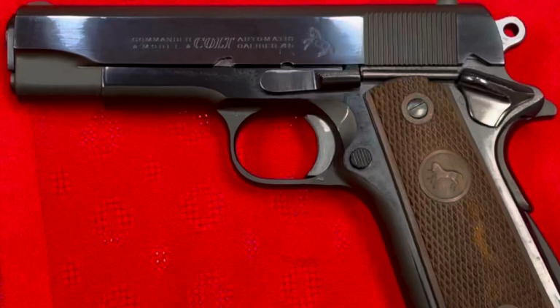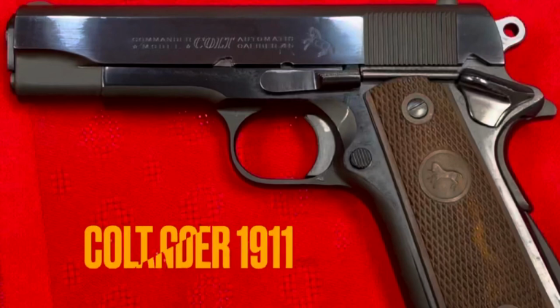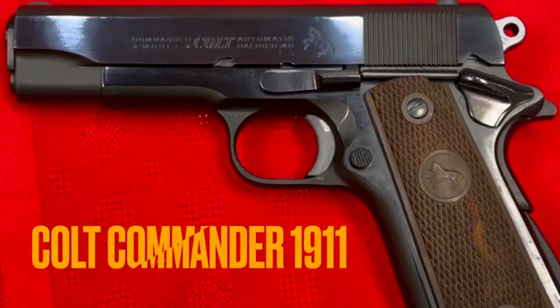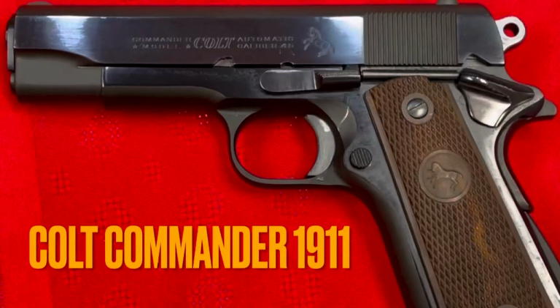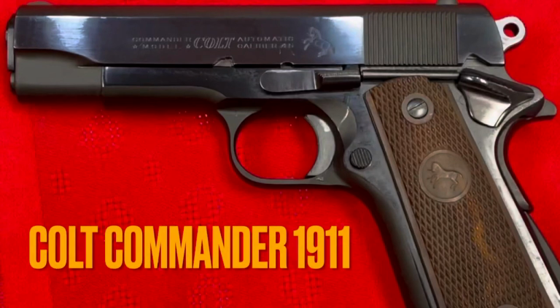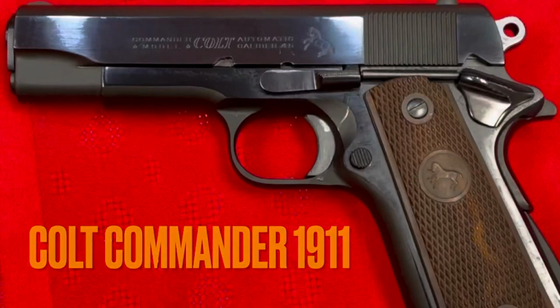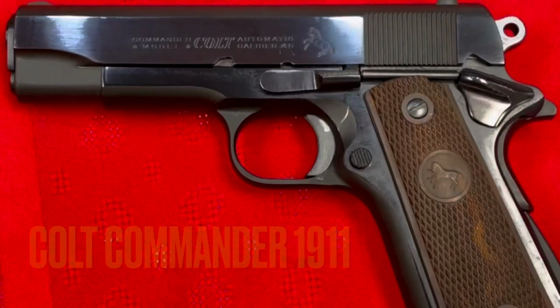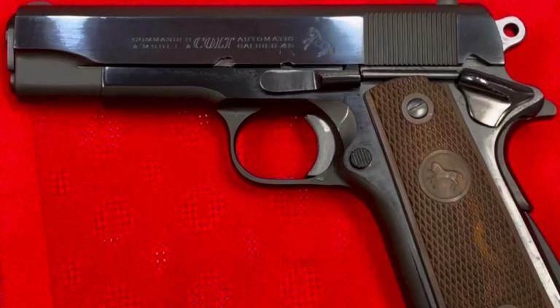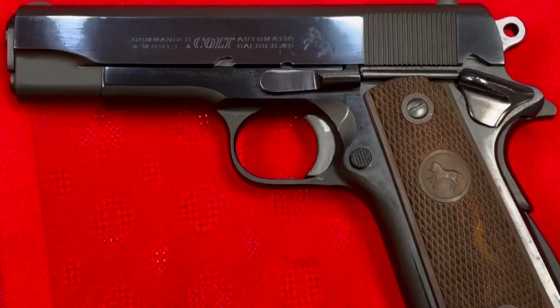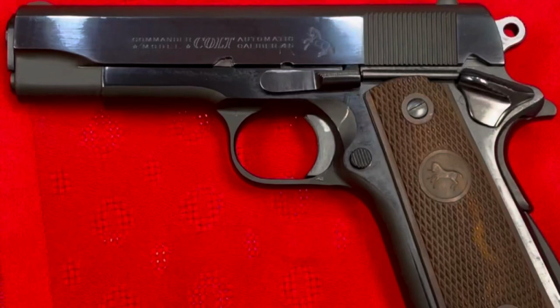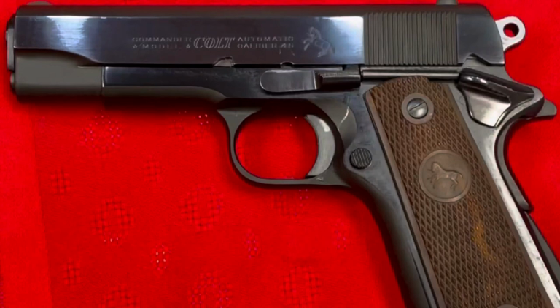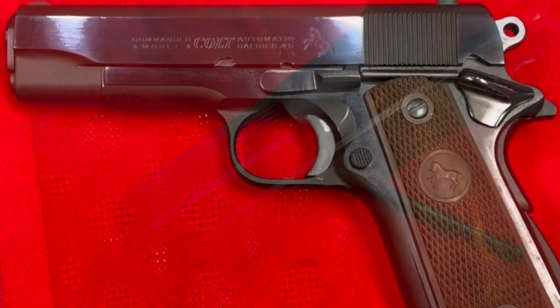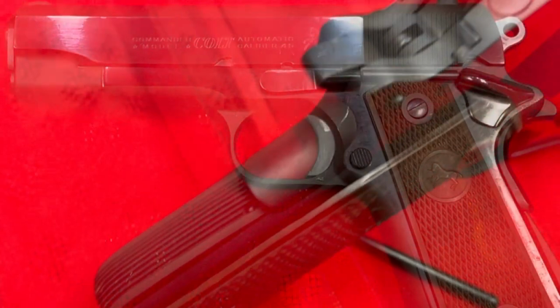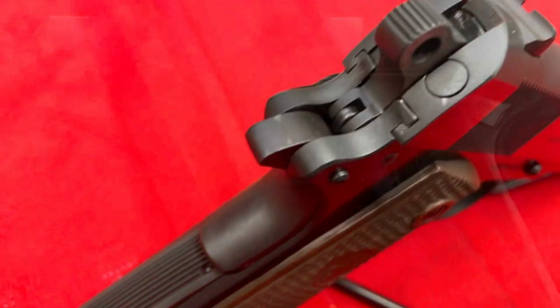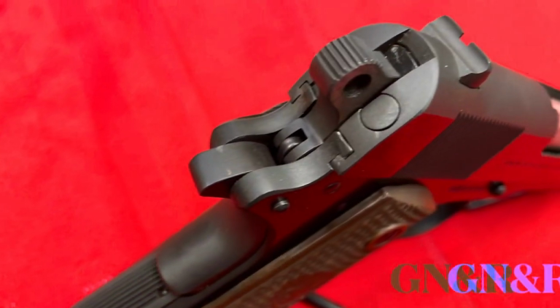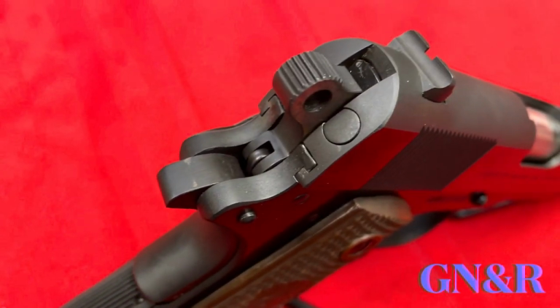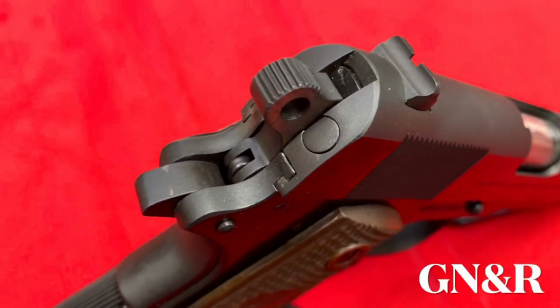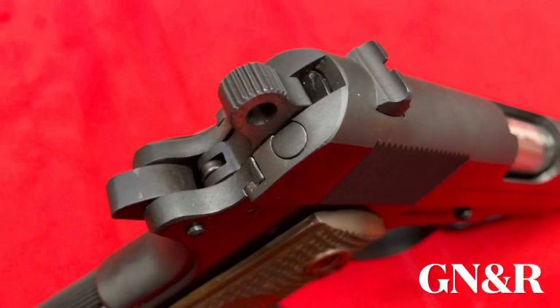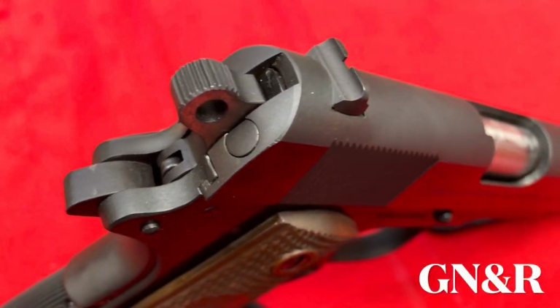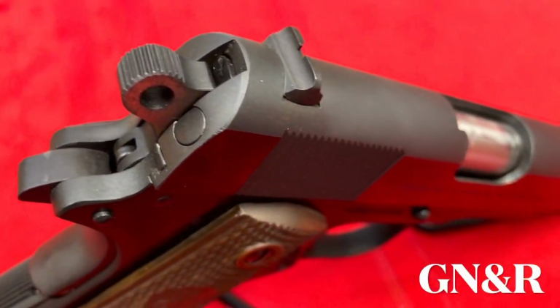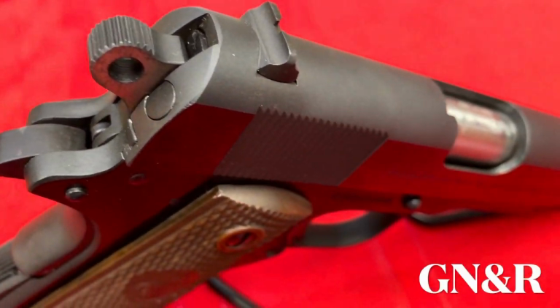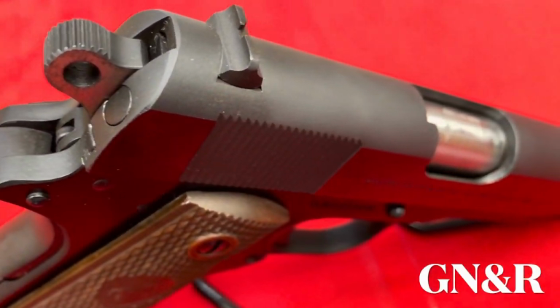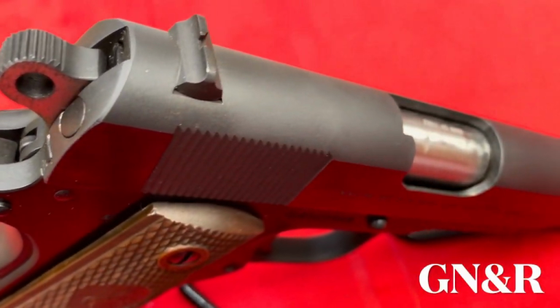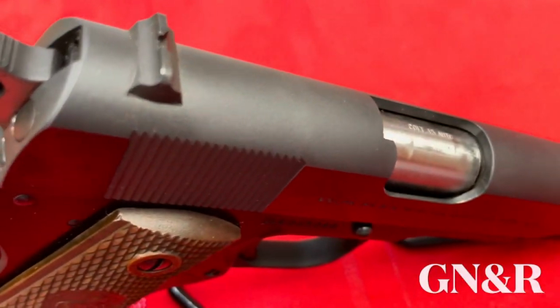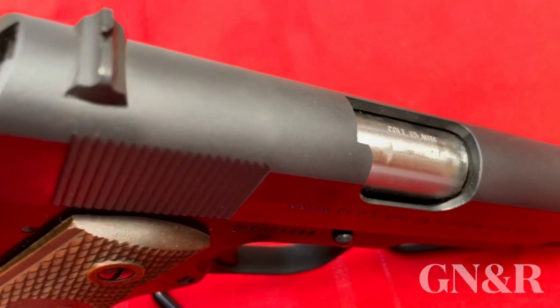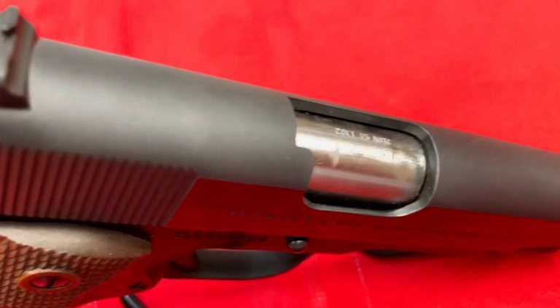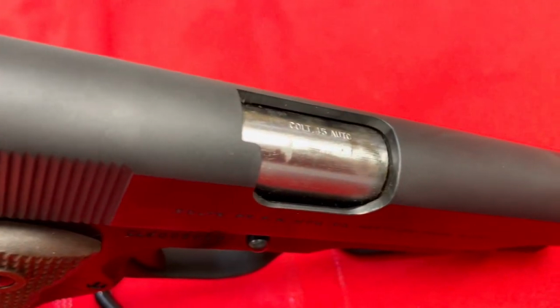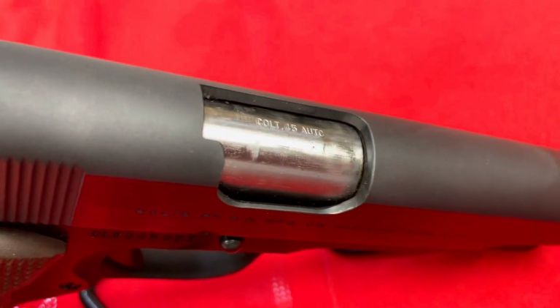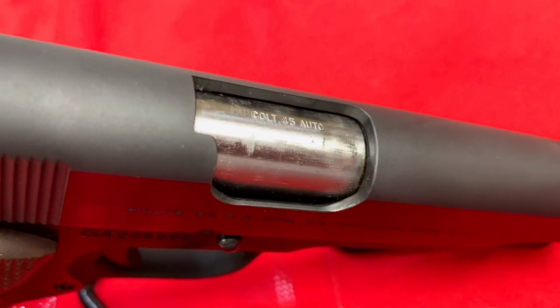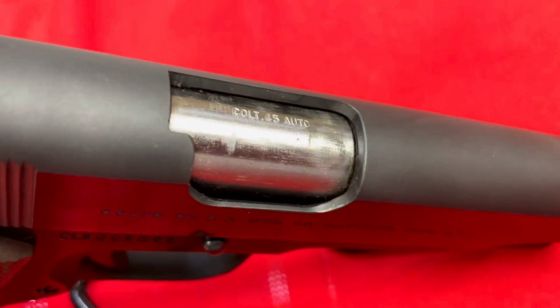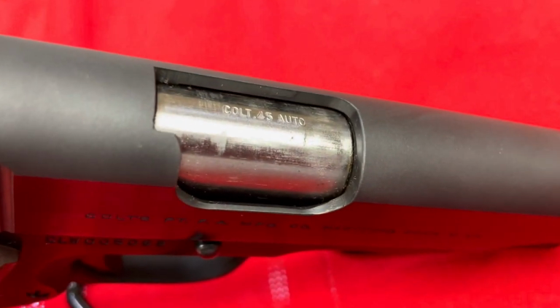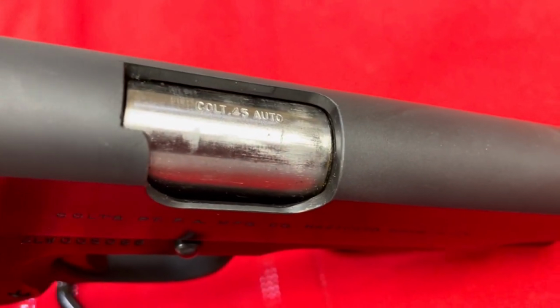Today we're going to take a look at this 1969 Colt Lightweight Commander in .45 Automatic. Welcome to Gun News and Reviews, and I had an opportunity to take some up-close shots of this beauty.